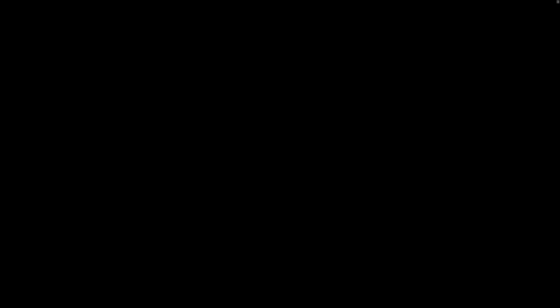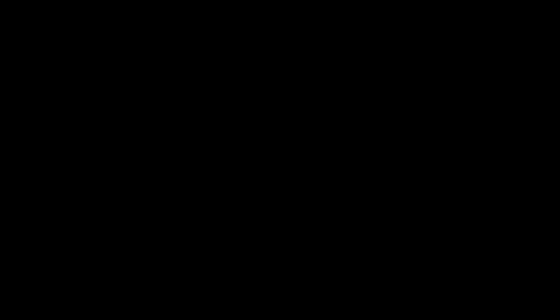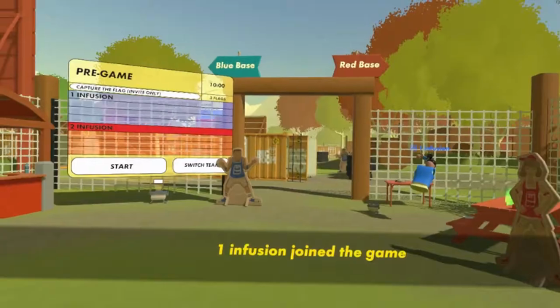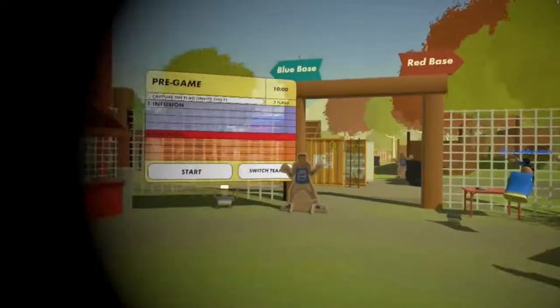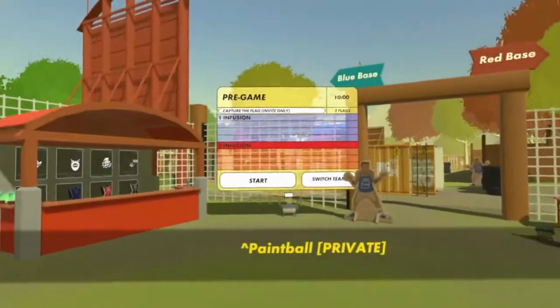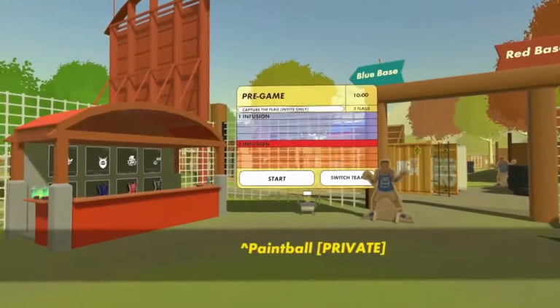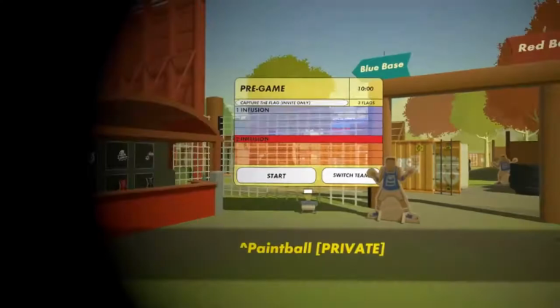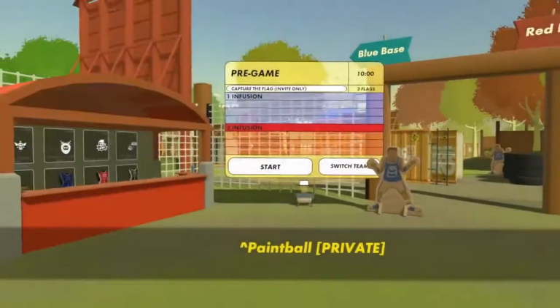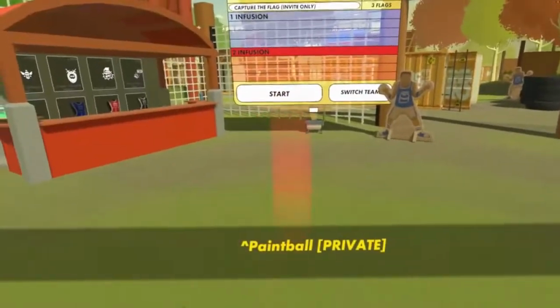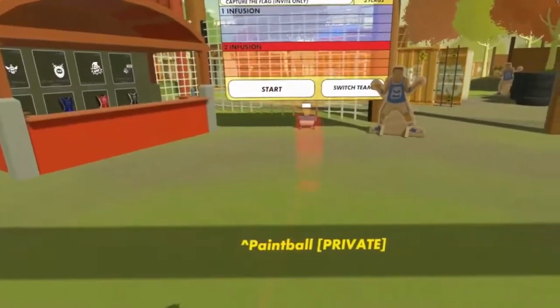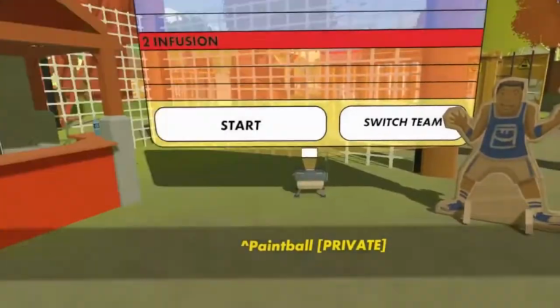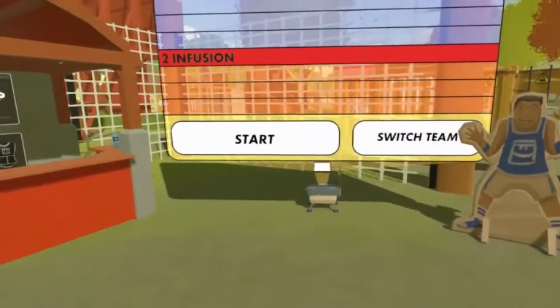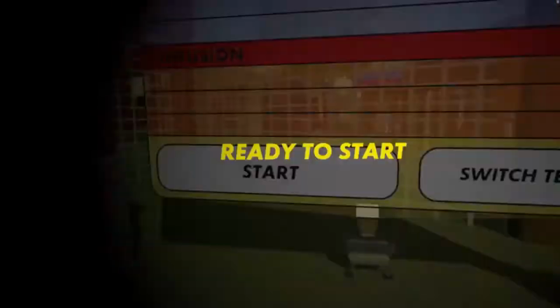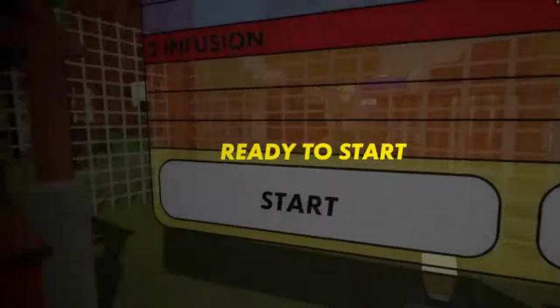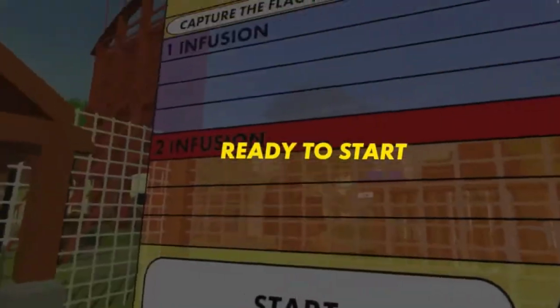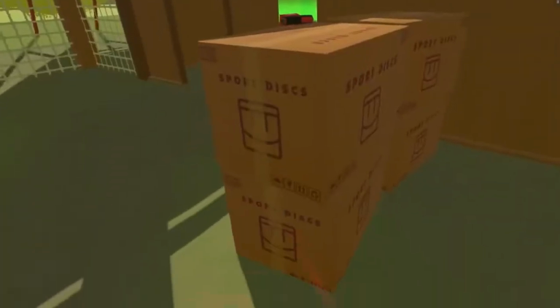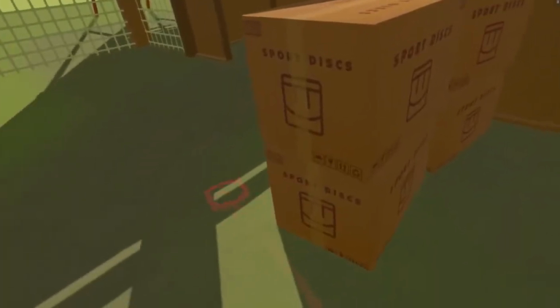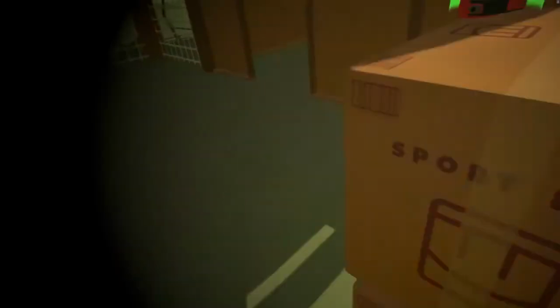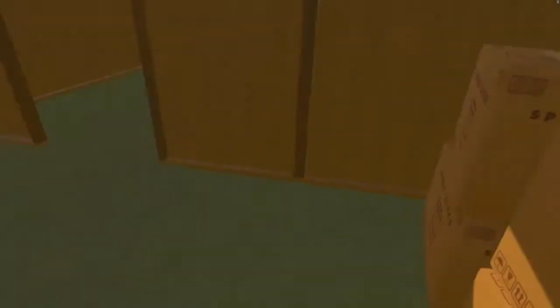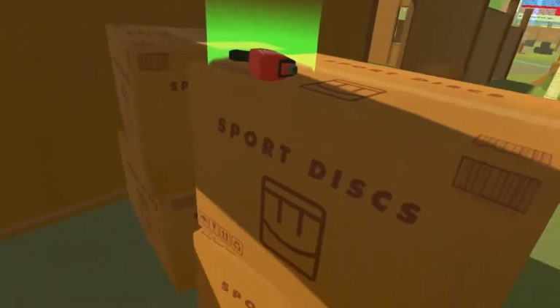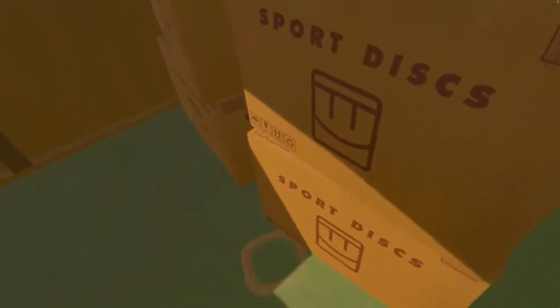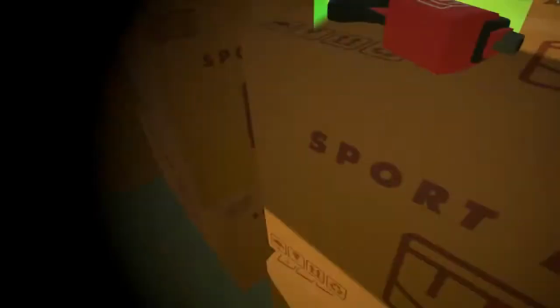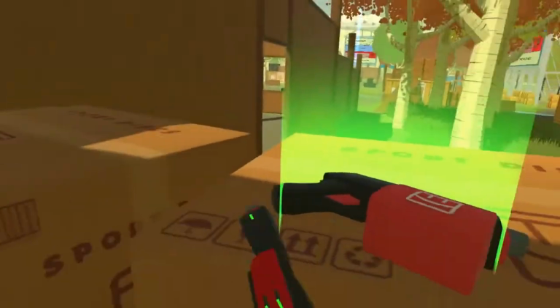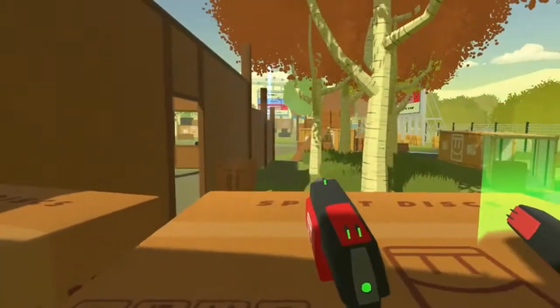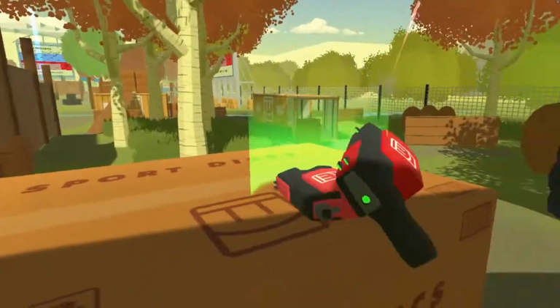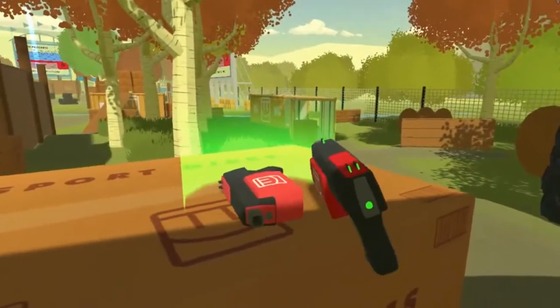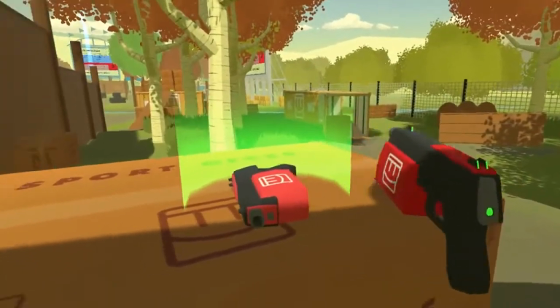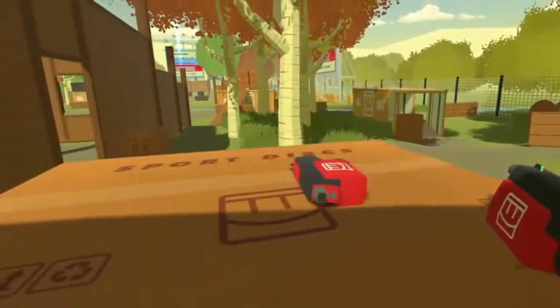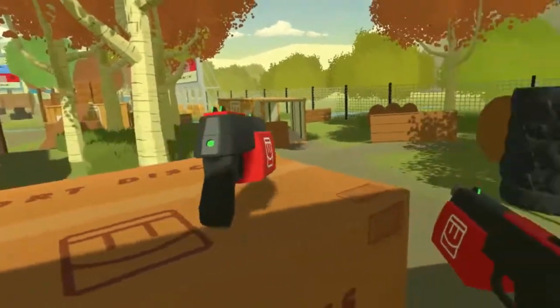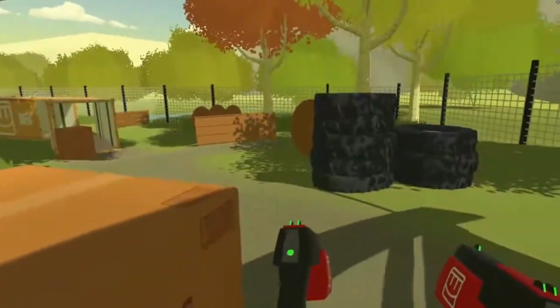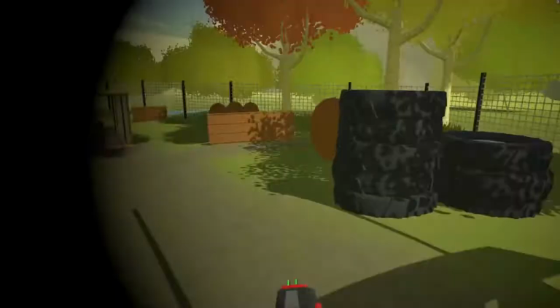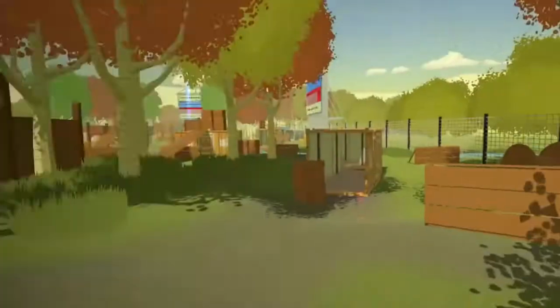You'll want to select the blue button that says go now. When everybody's been joined in, then you can select start on the big pop-up screen. And that's all you need to know in order to play Rec Room Paintball. If you need any help, feel free to ask one of the staff members. Enjoy!